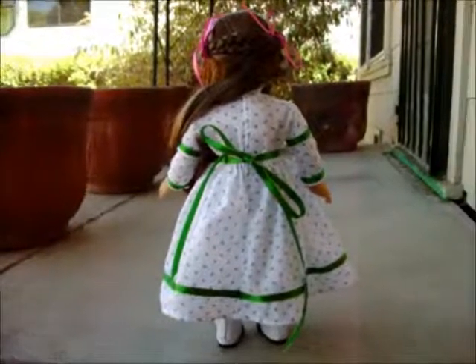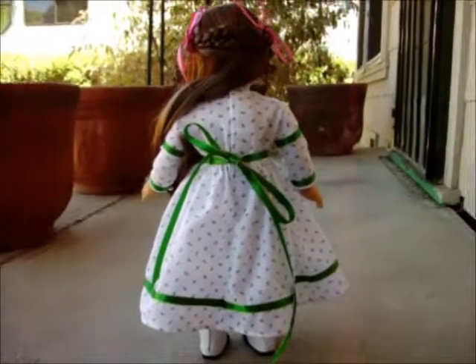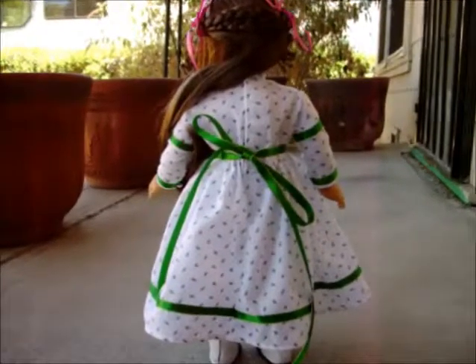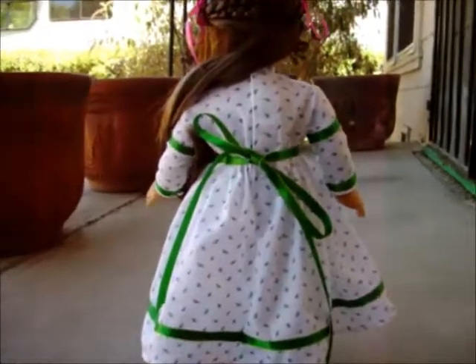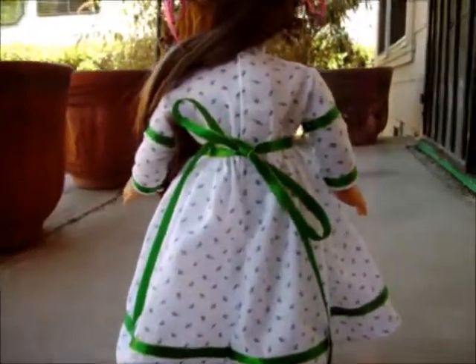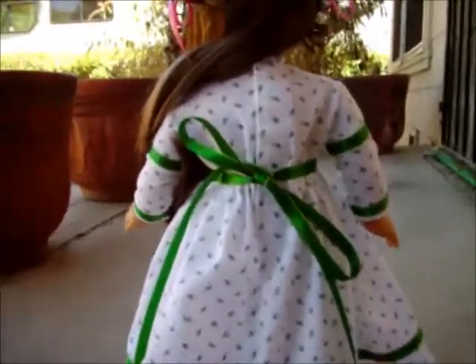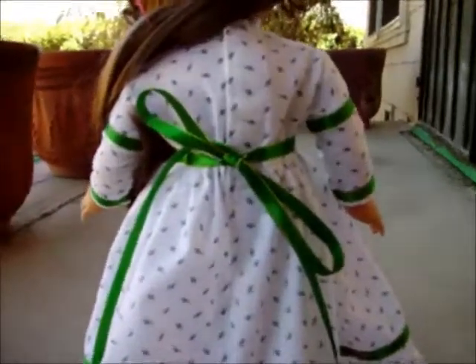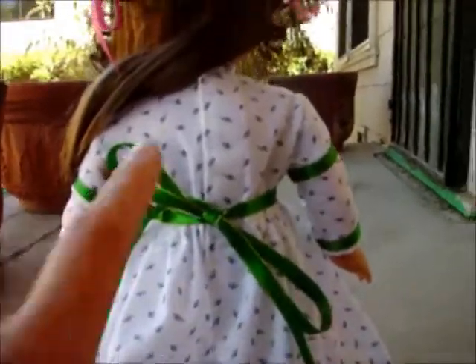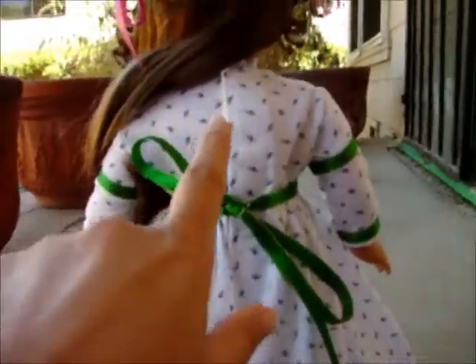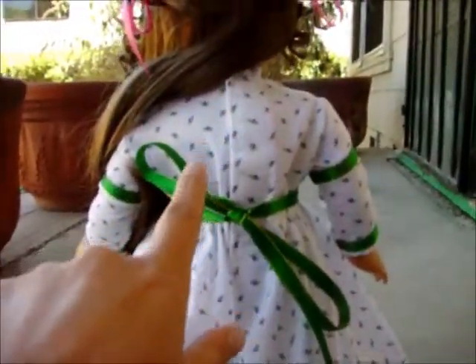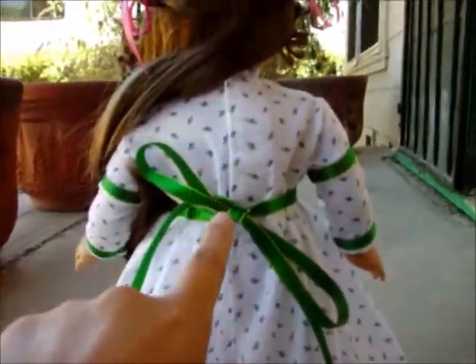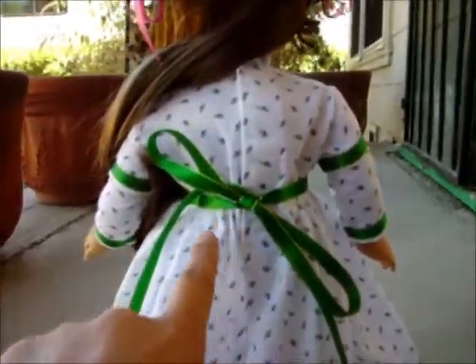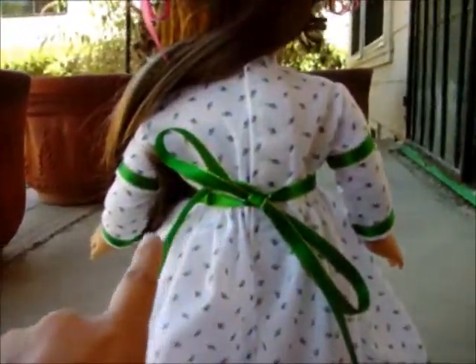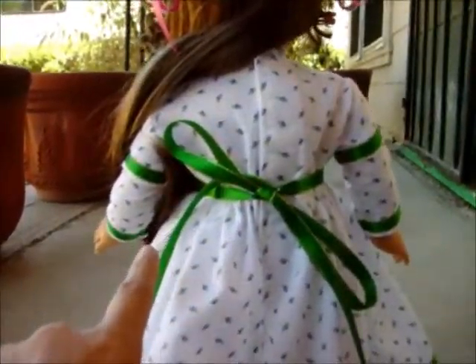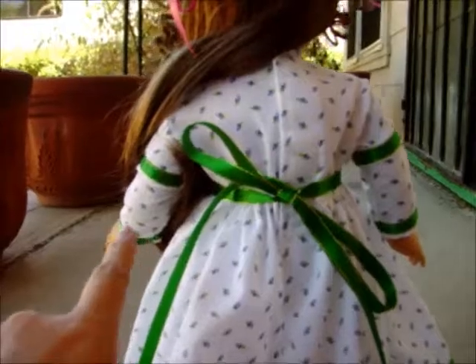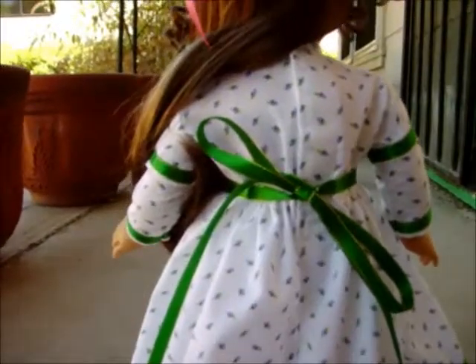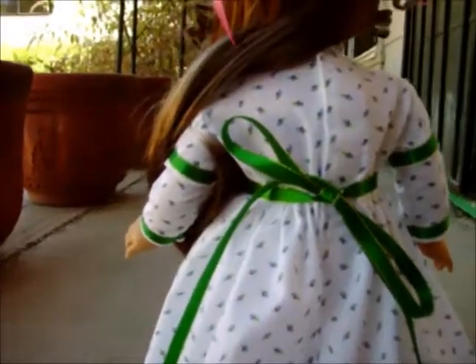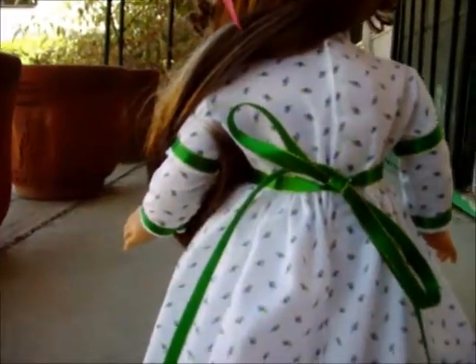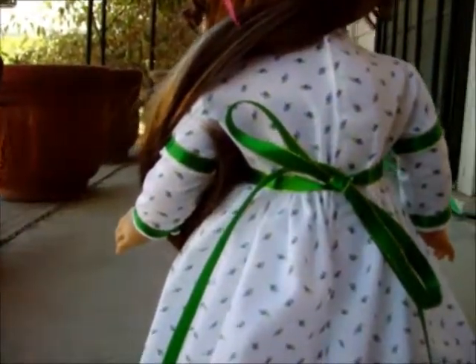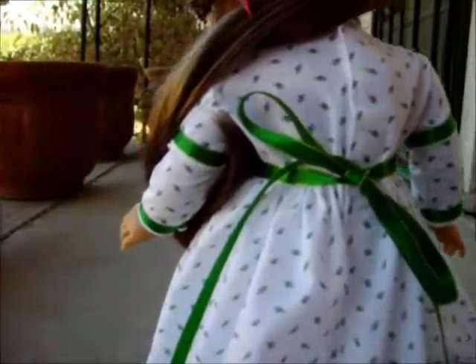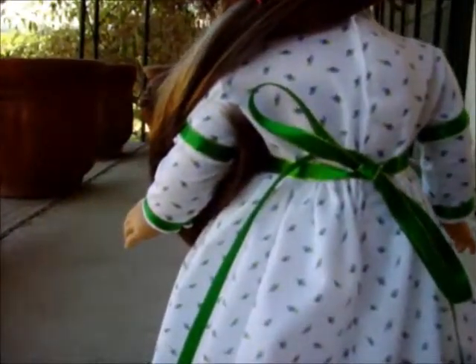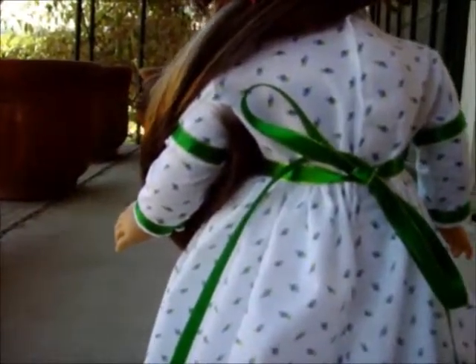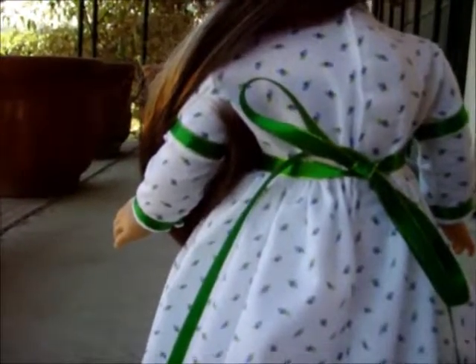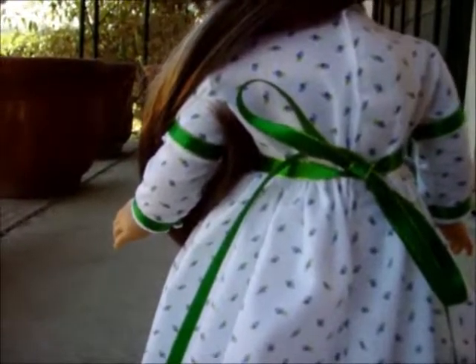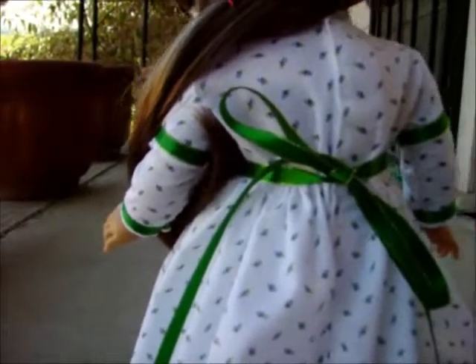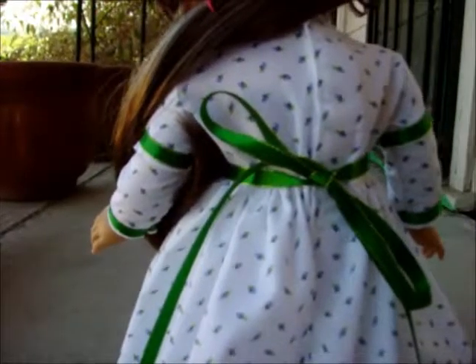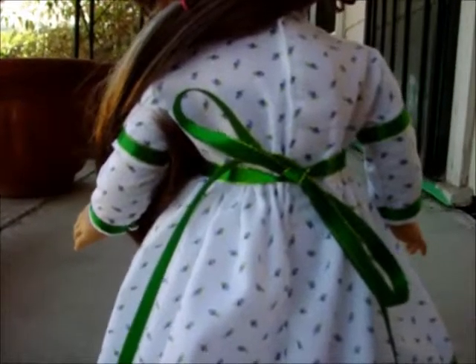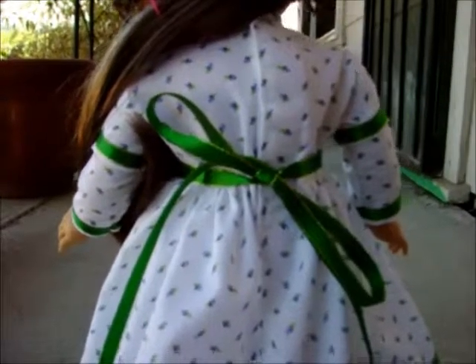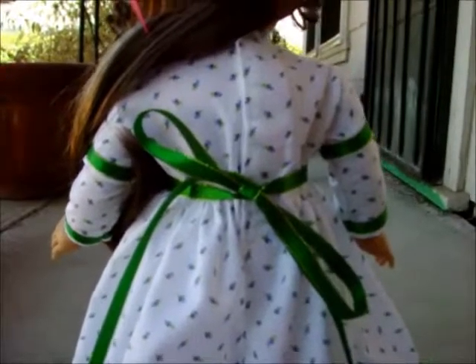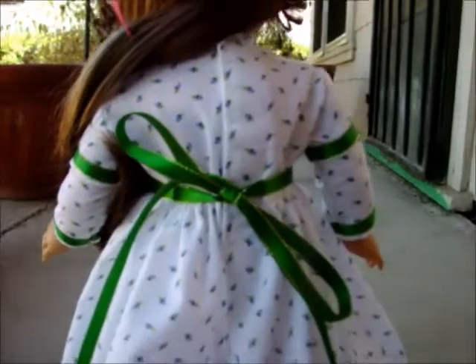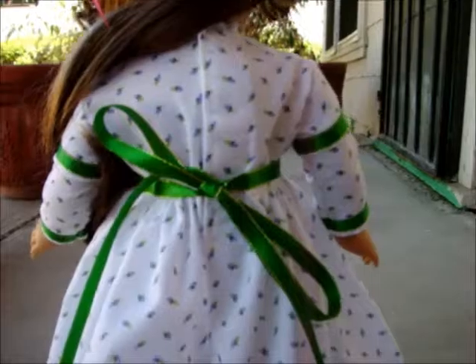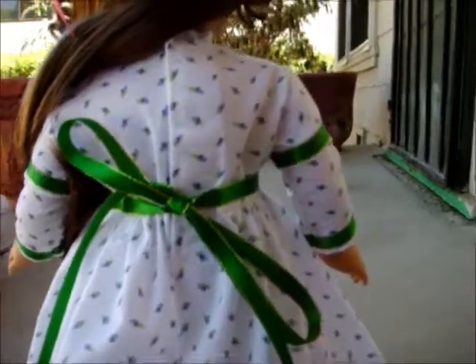Here we have the back. It closes up the back with Velcro. The ribbon goes all the way around — I really like how this ribbon looks. It matches the green on the little purple leaves really well.